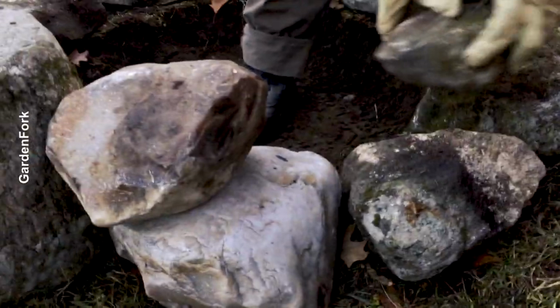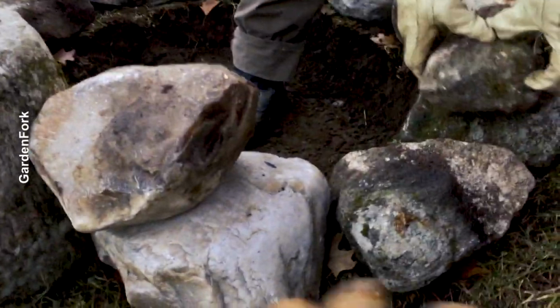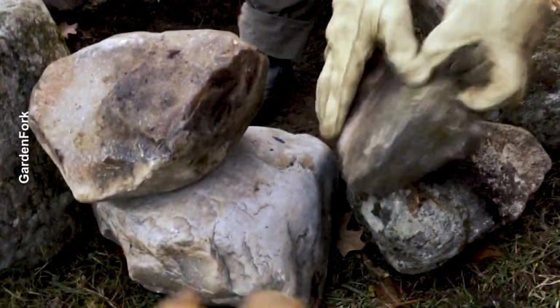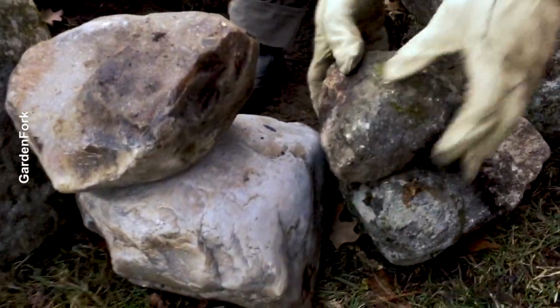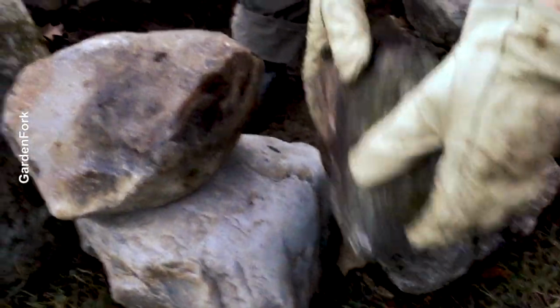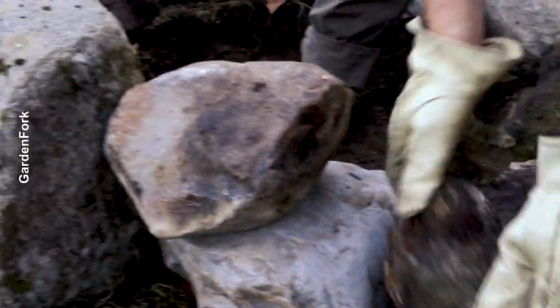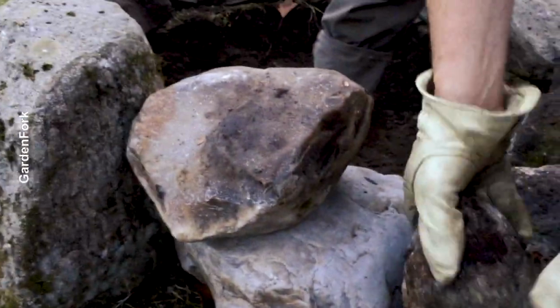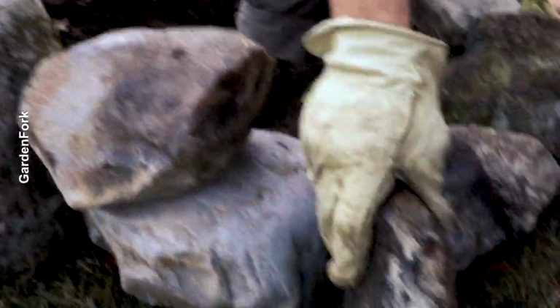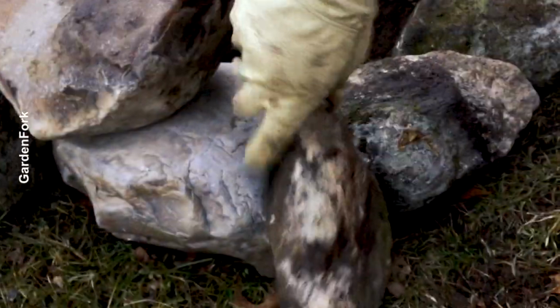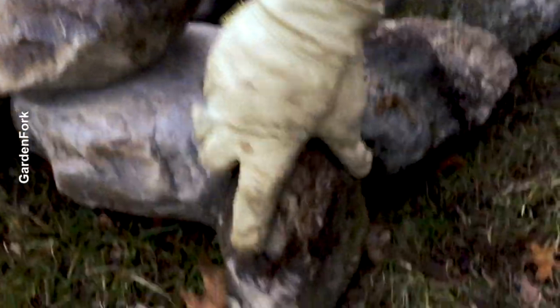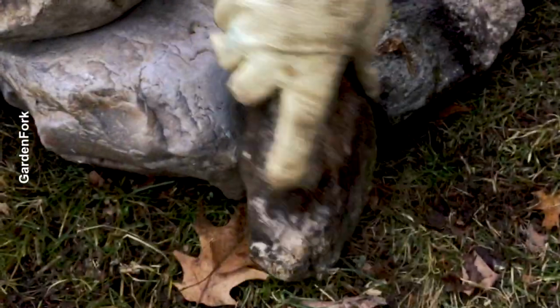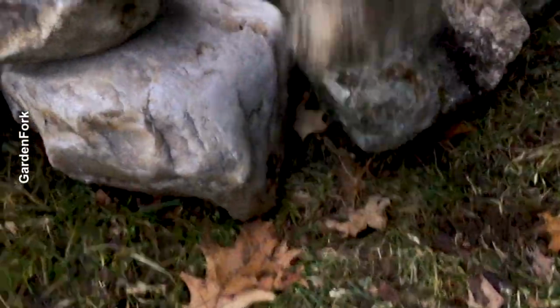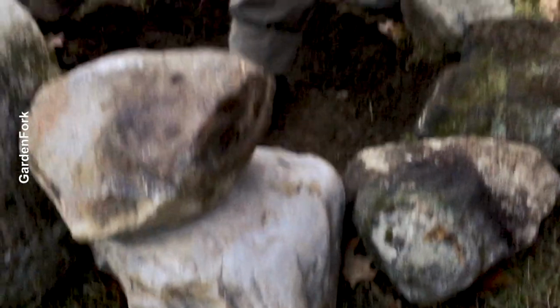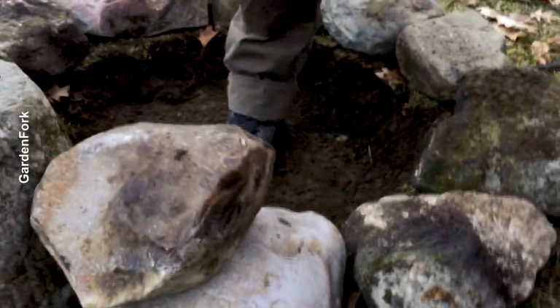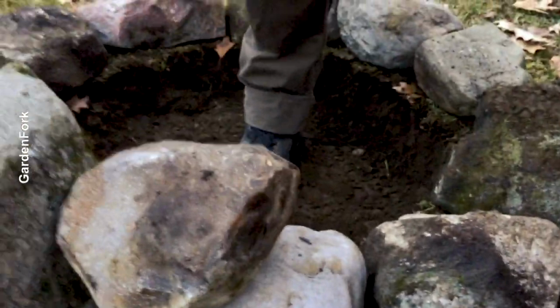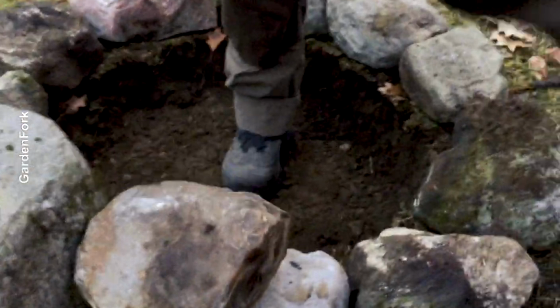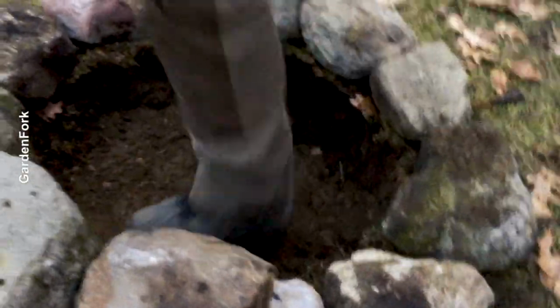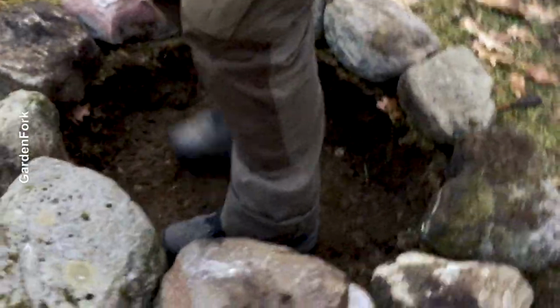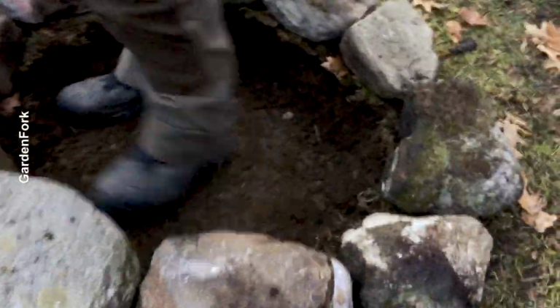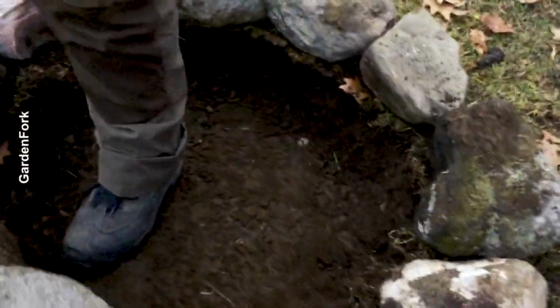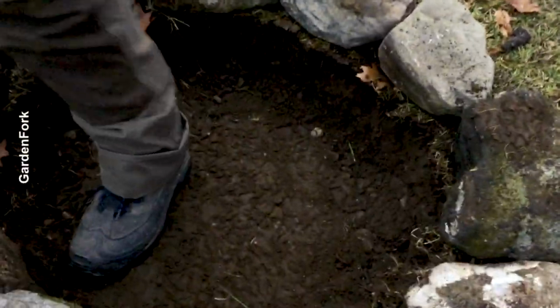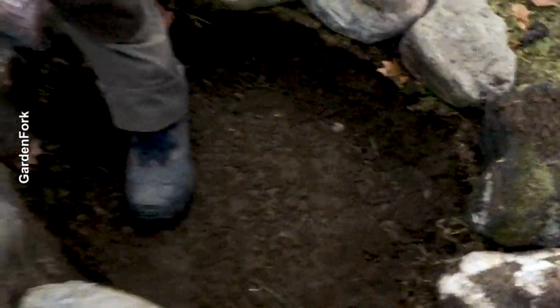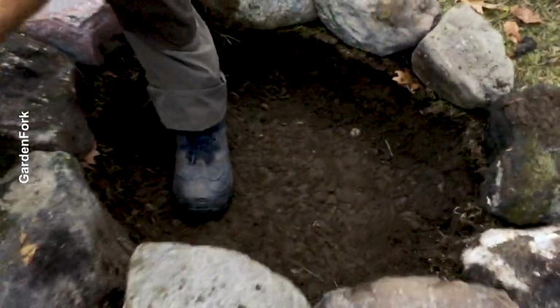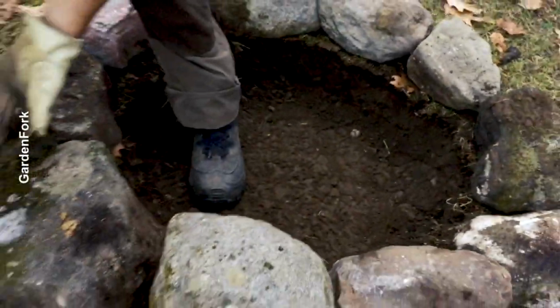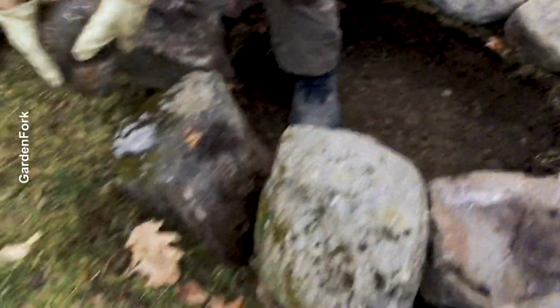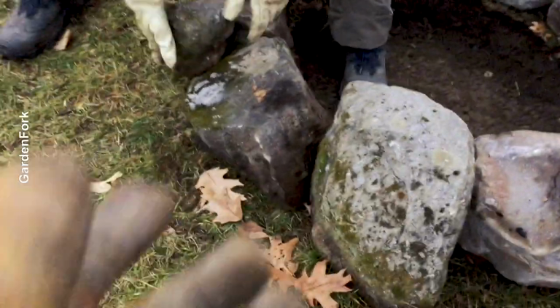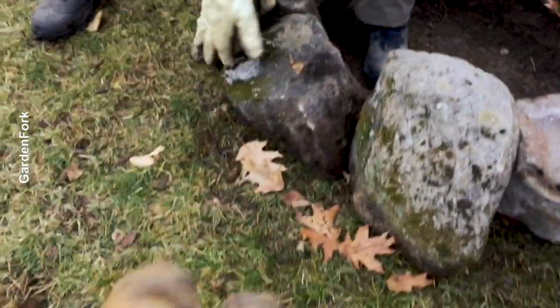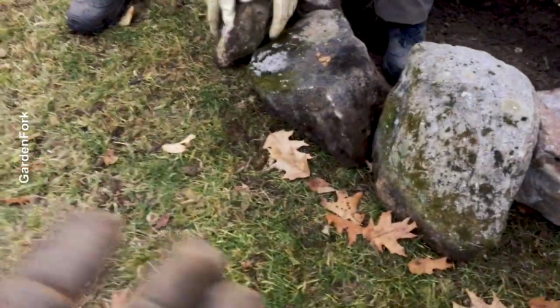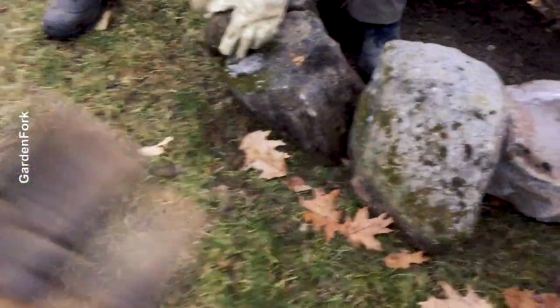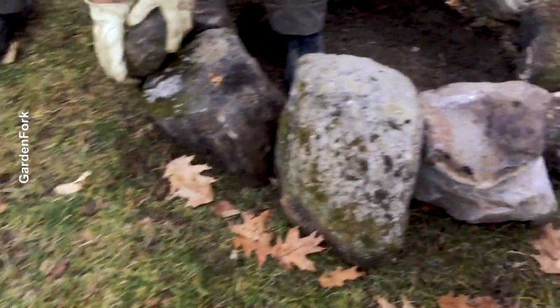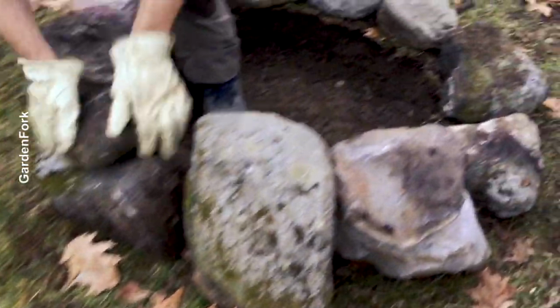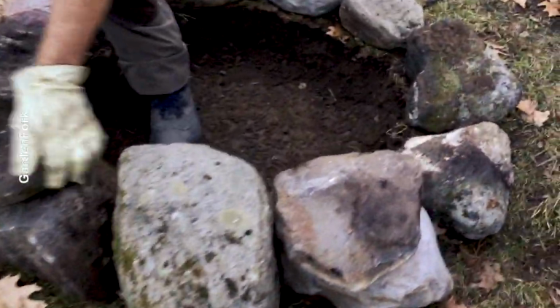We can do a second layer if we want. It's really kind of what works for you, and it's about containing the fire. If the fire gets out, it's gonna hit wet grass, so I think we're okay there.